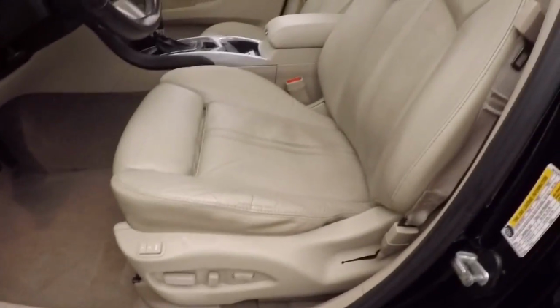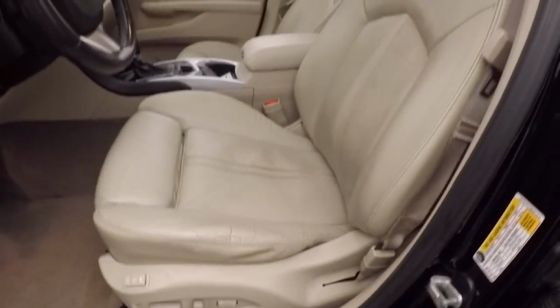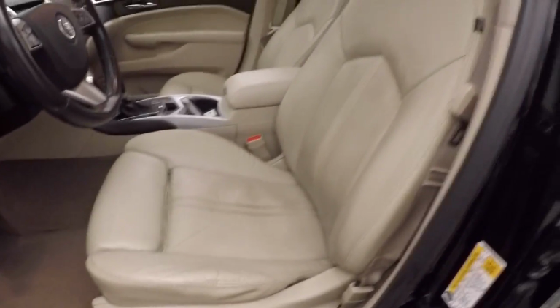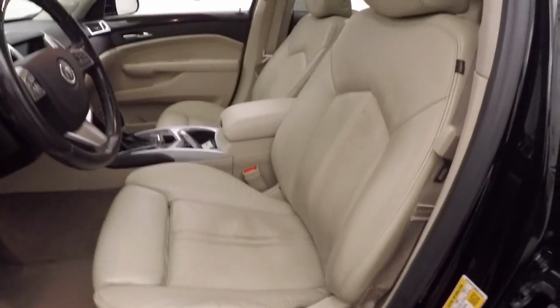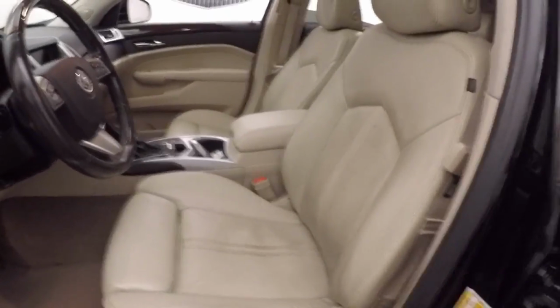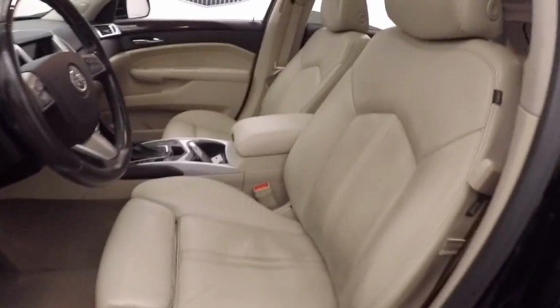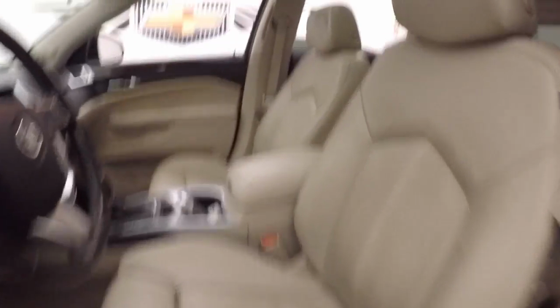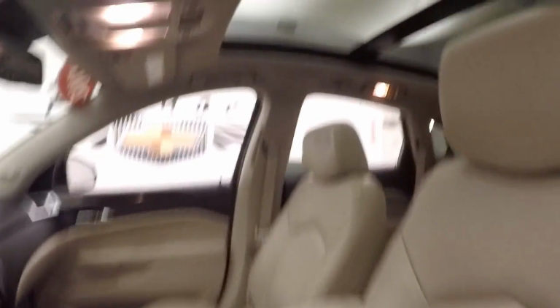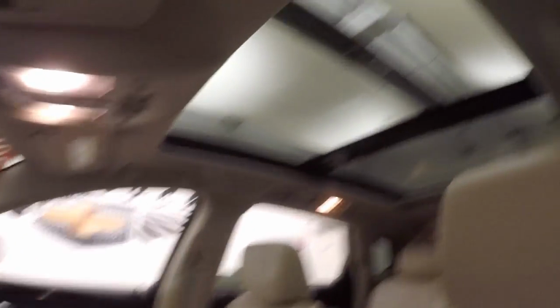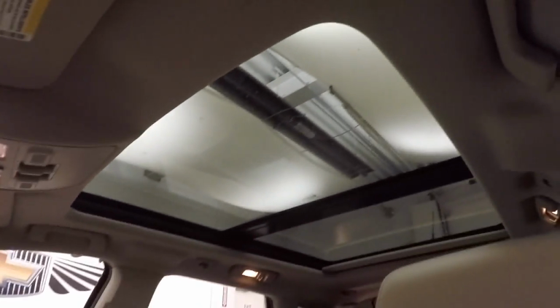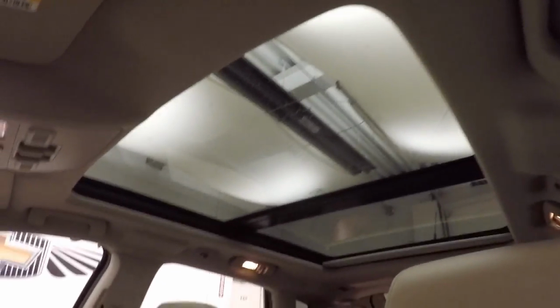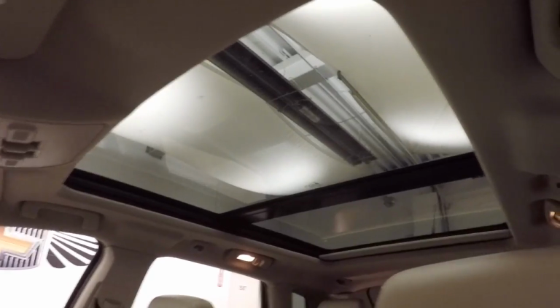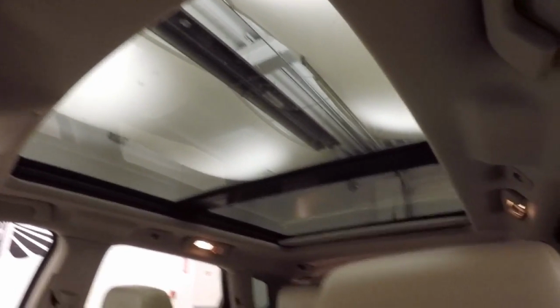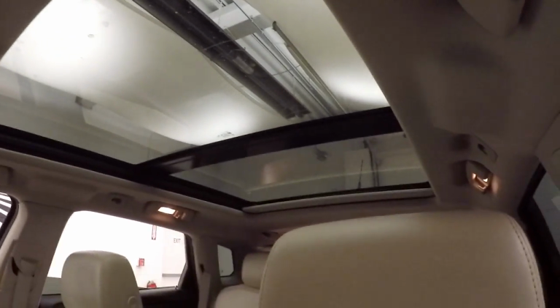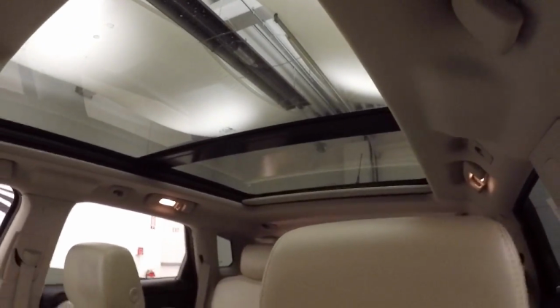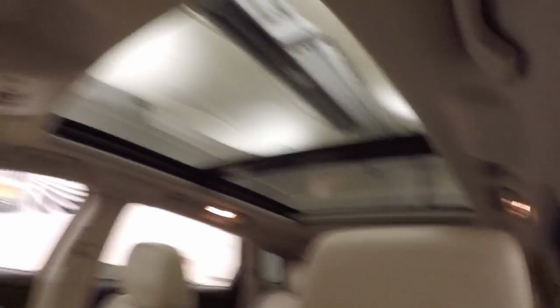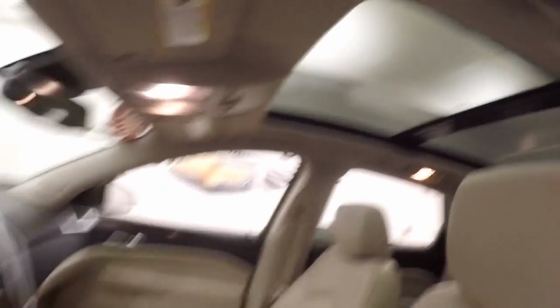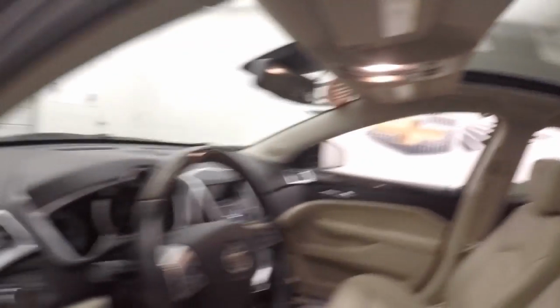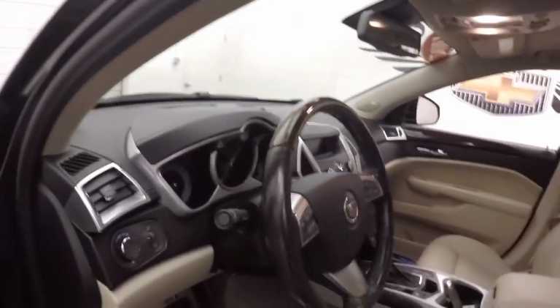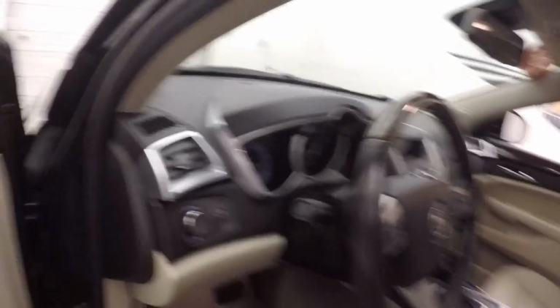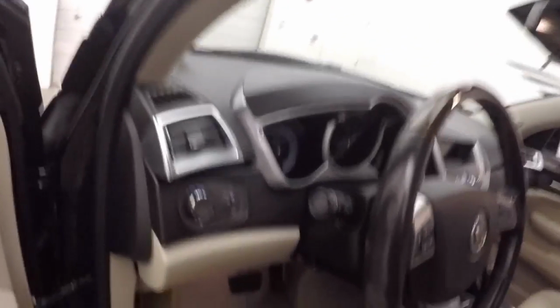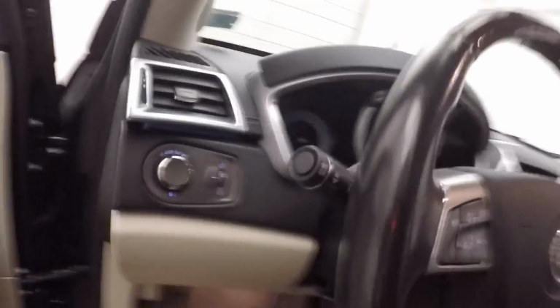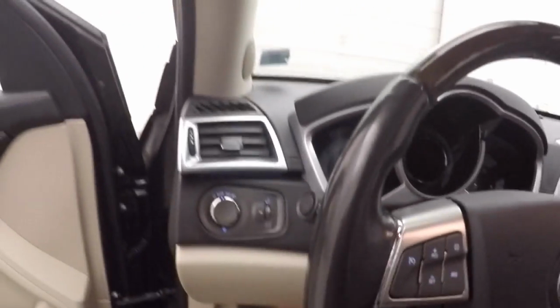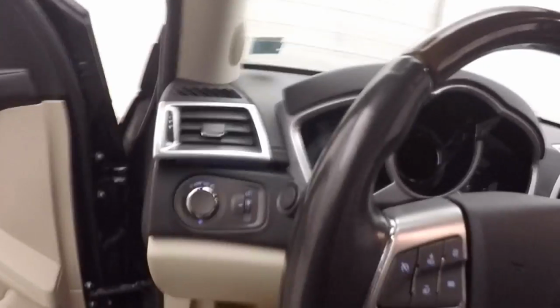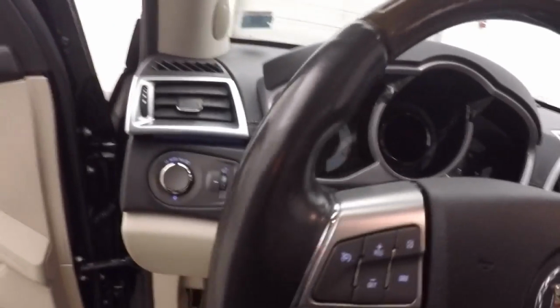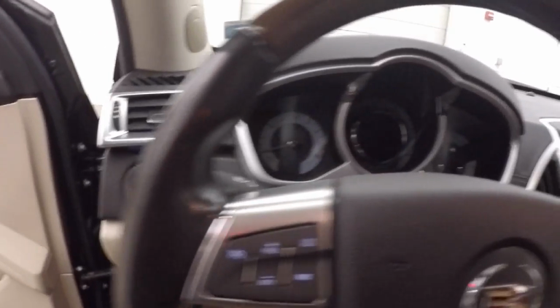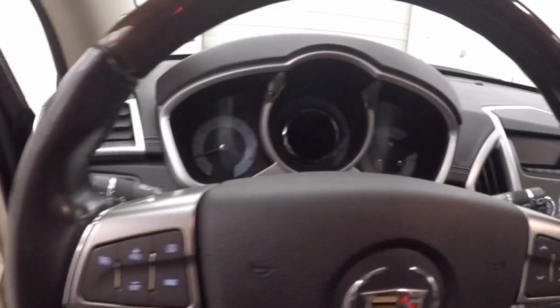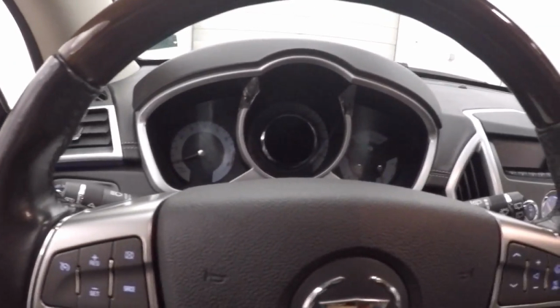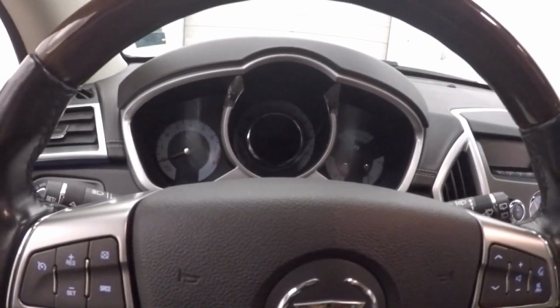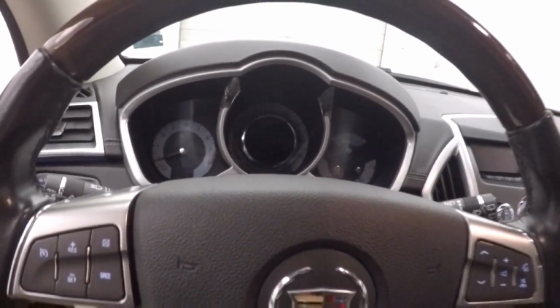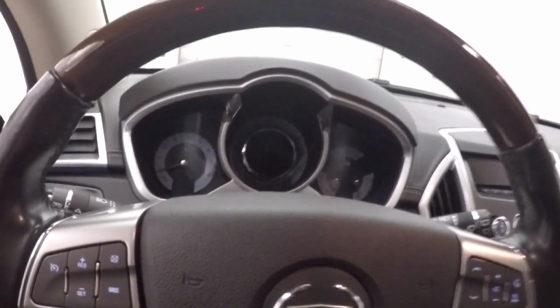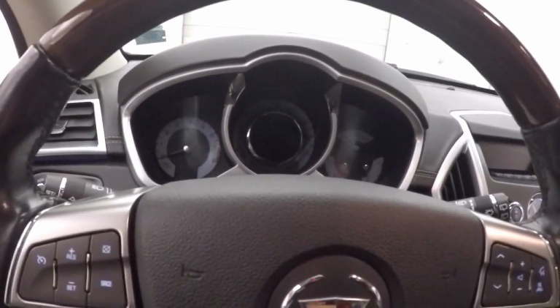Power seats — both front seats are power. Nice panoramic moonroof. Cruise control, Bluetooth, and stereo controls on the steering wheel.